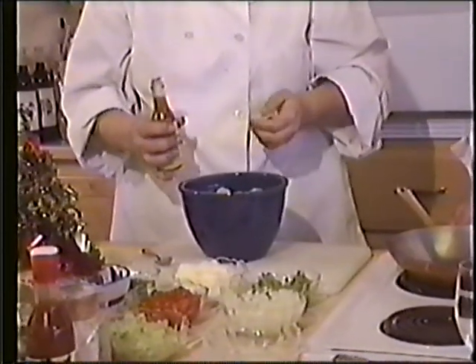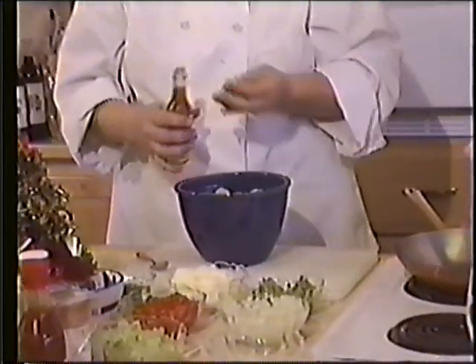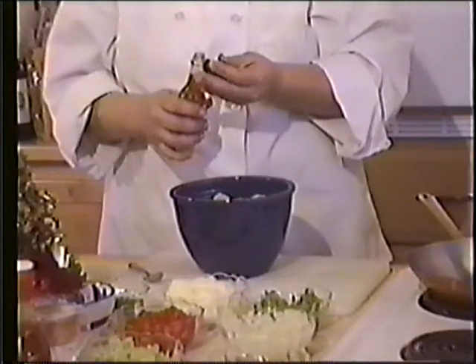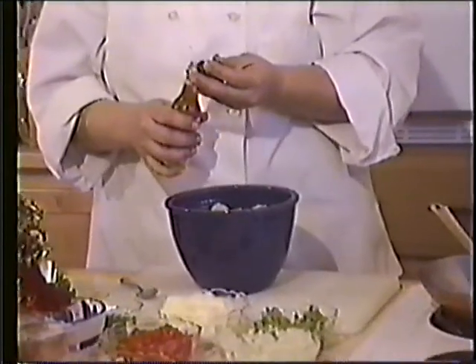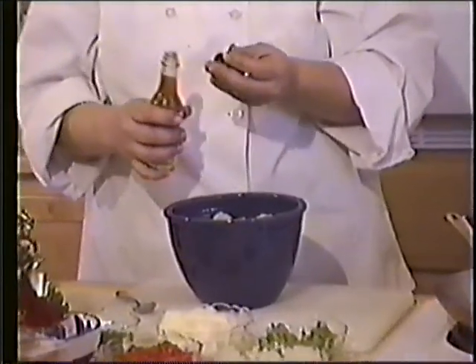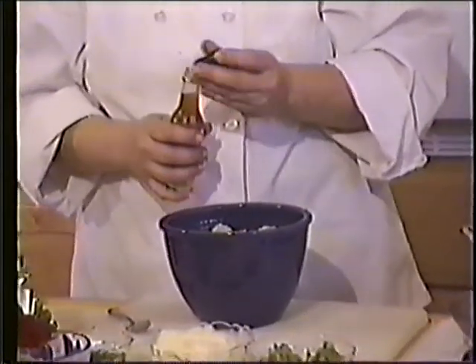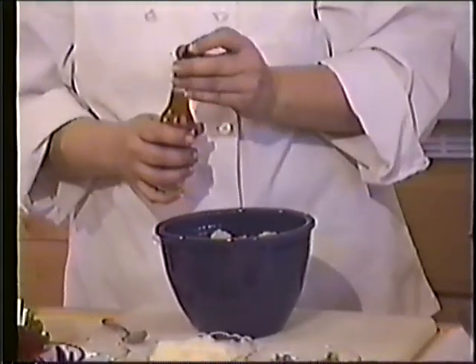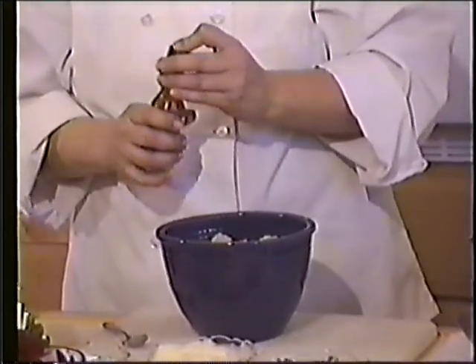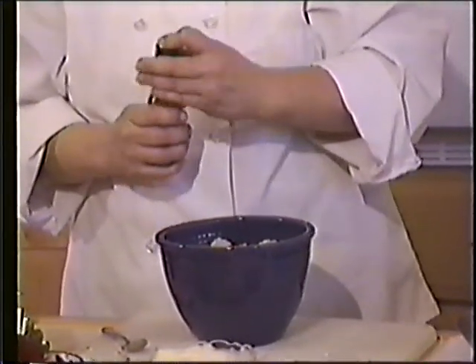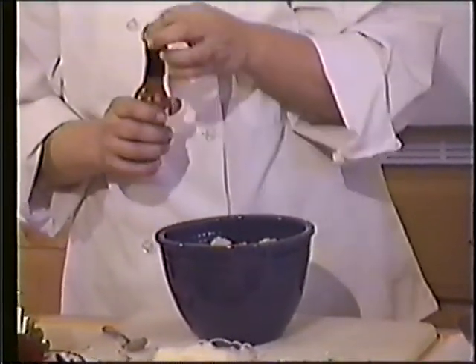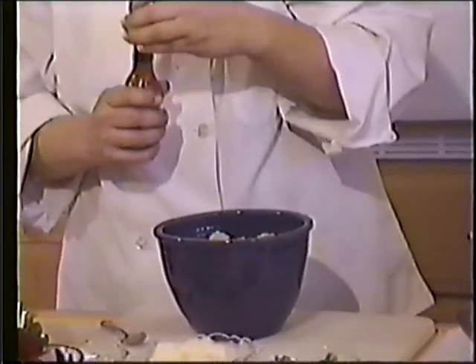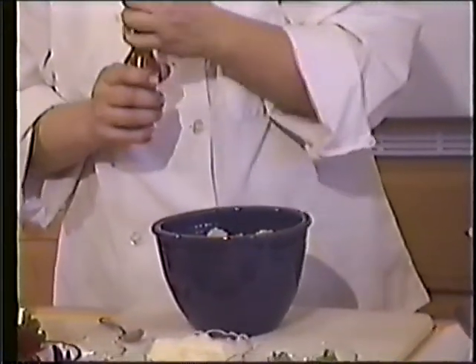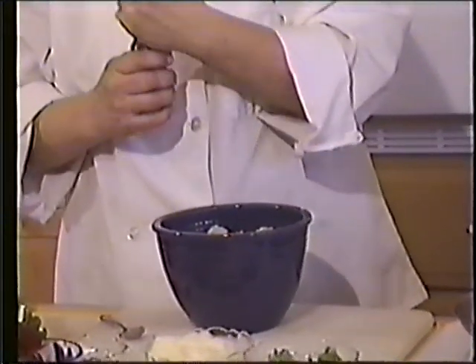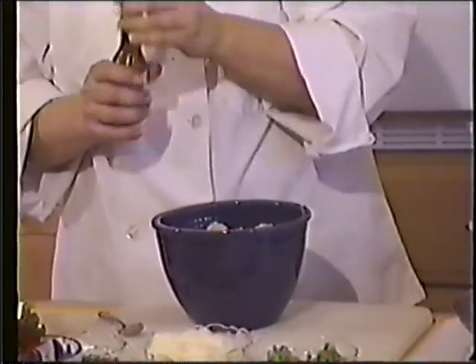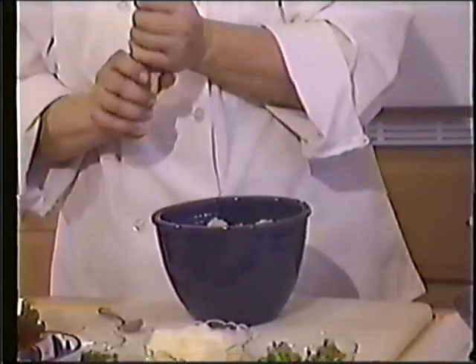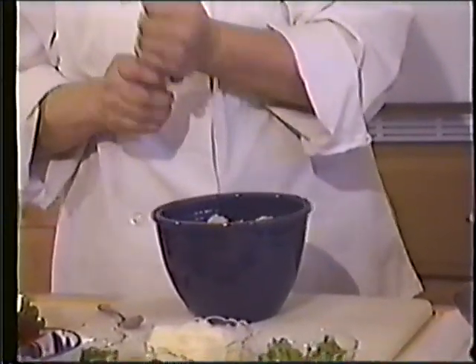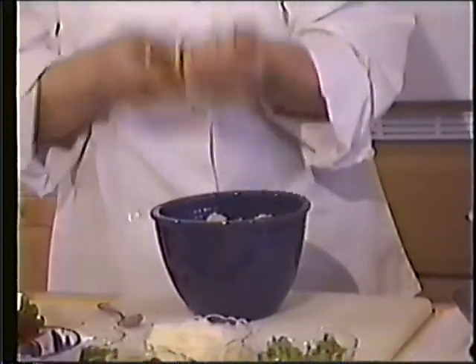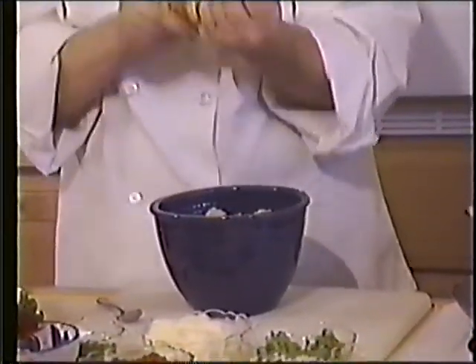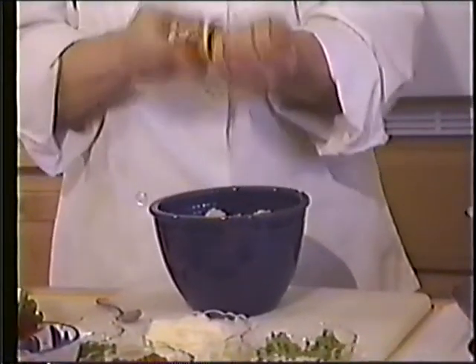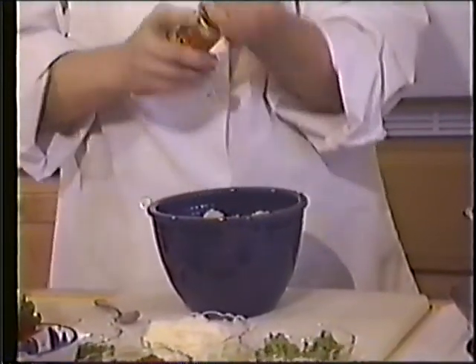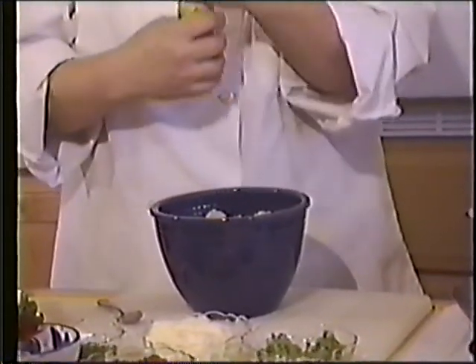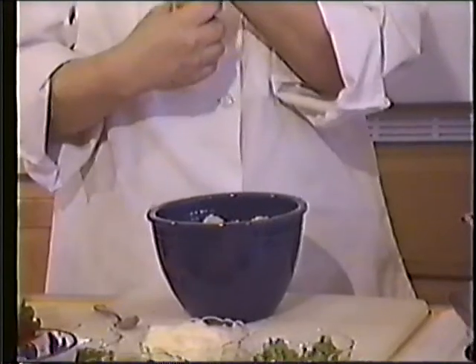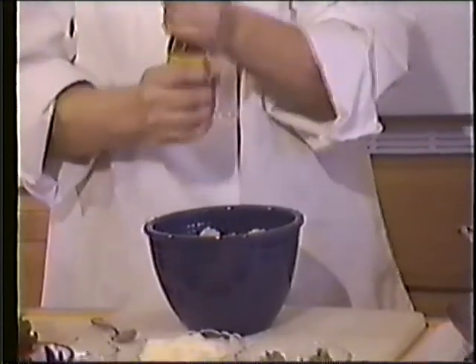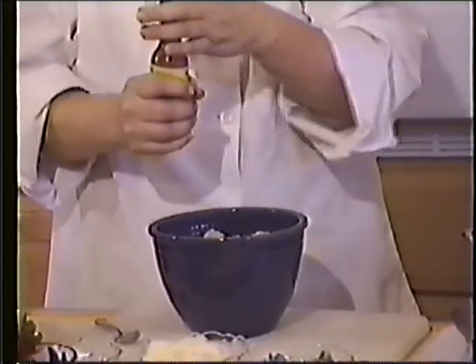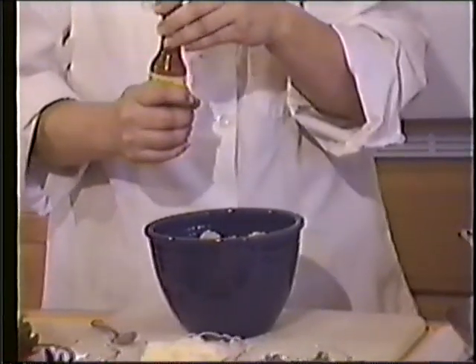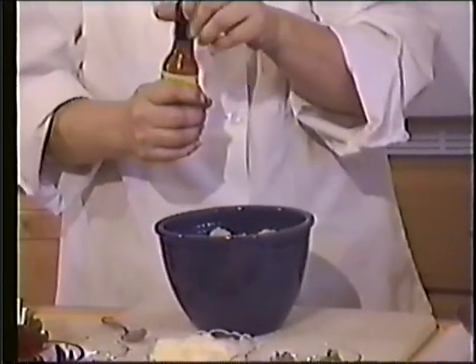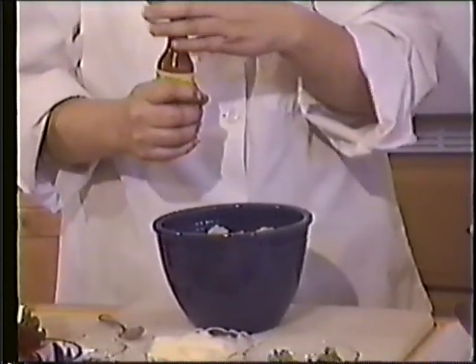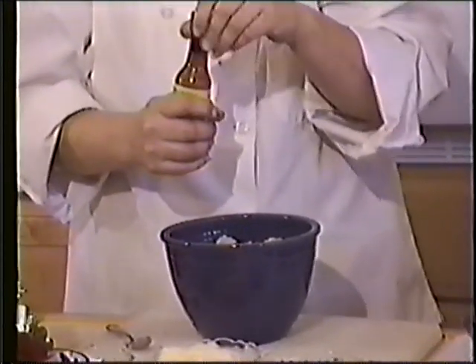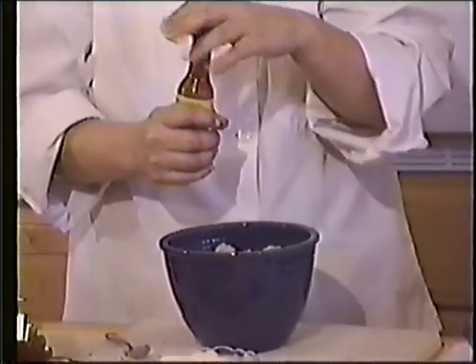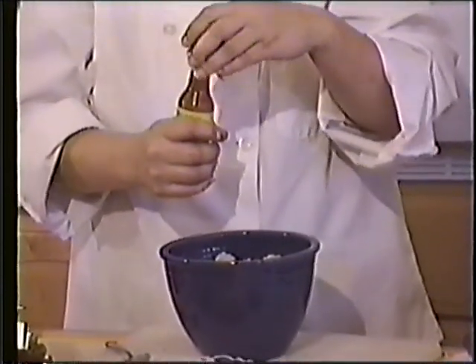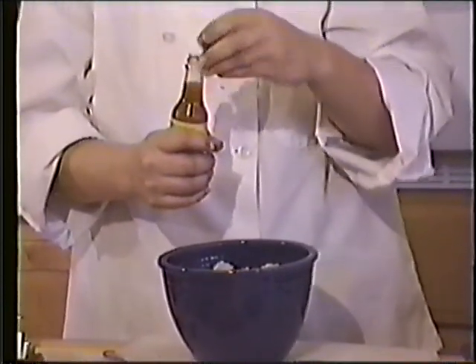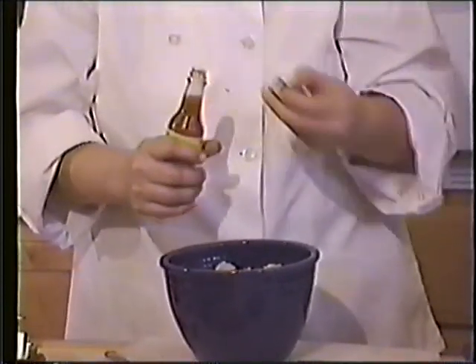And they say that we want to have four drops. Shake that up to get the good stuff out of the bottom. Four drops.